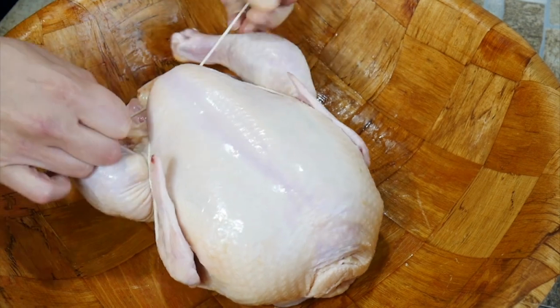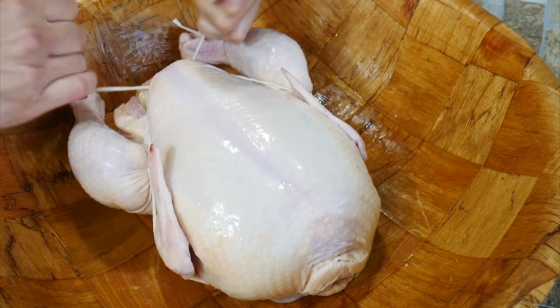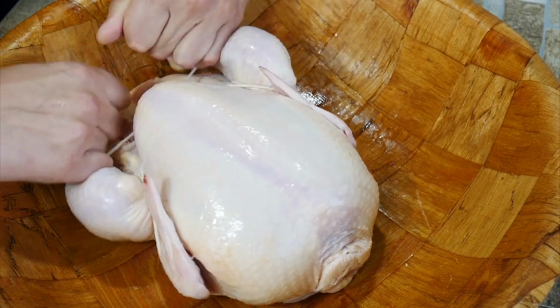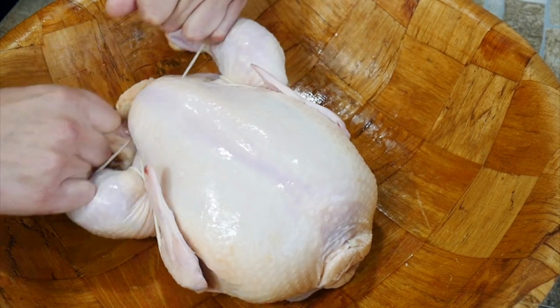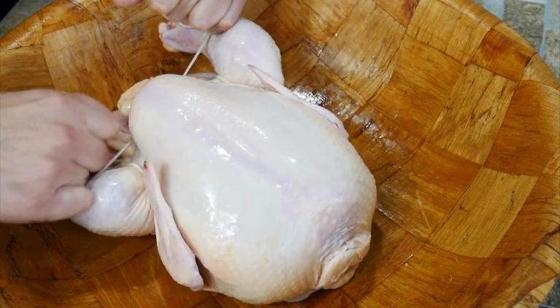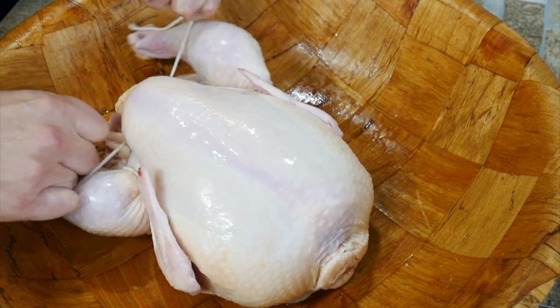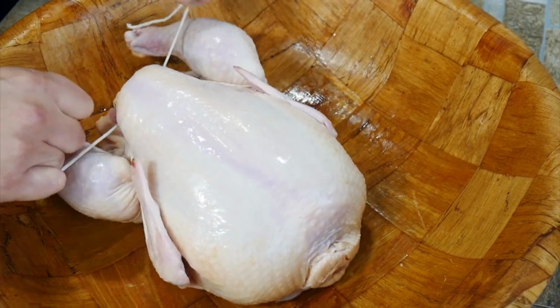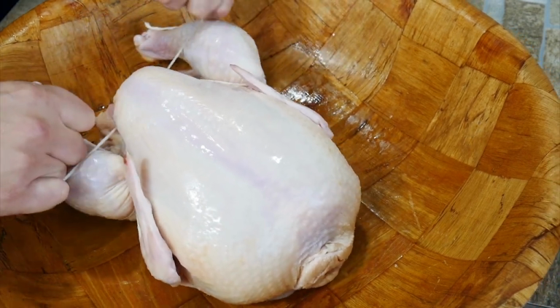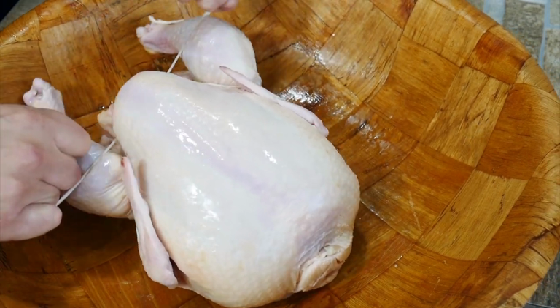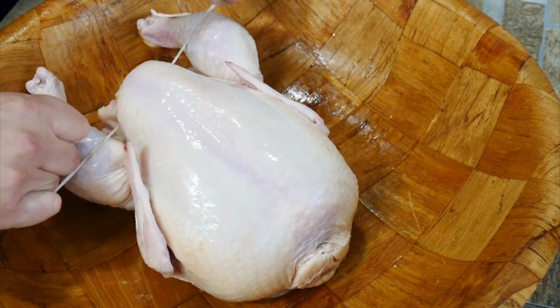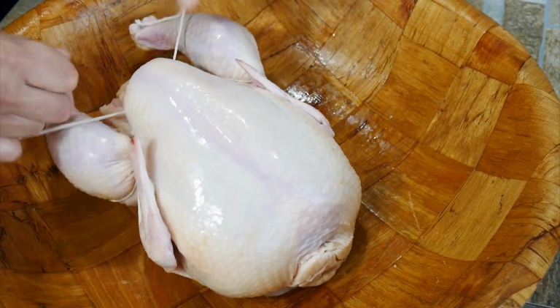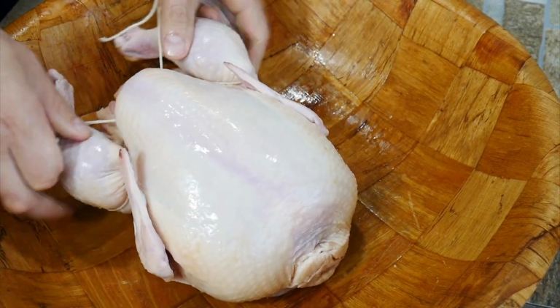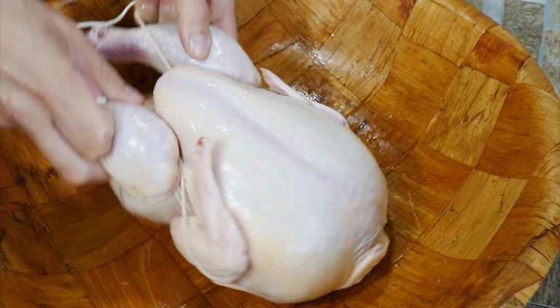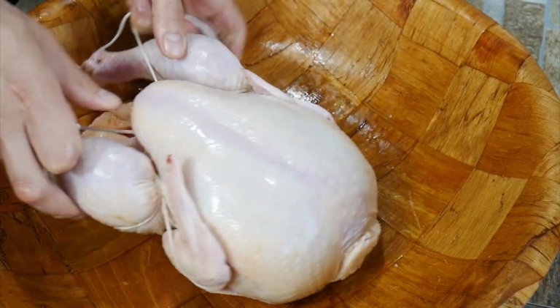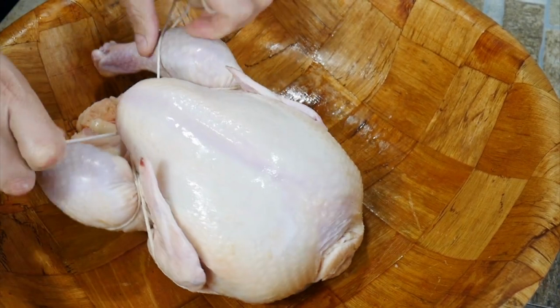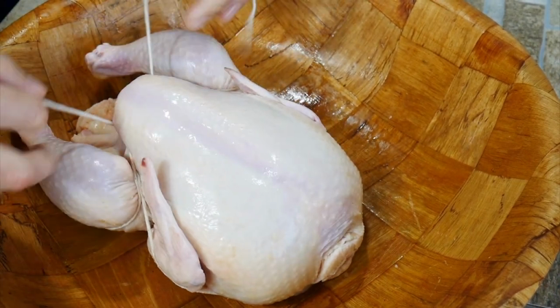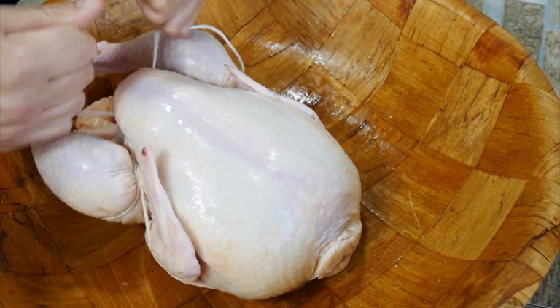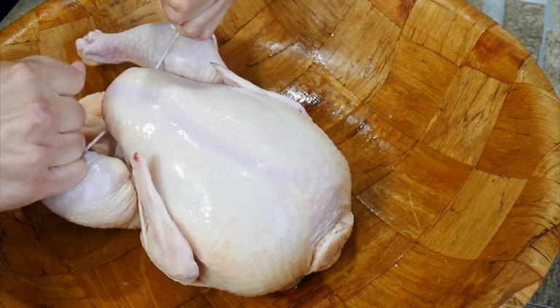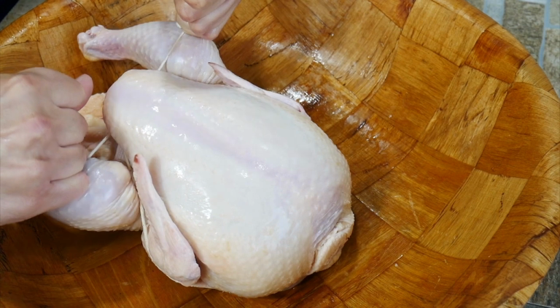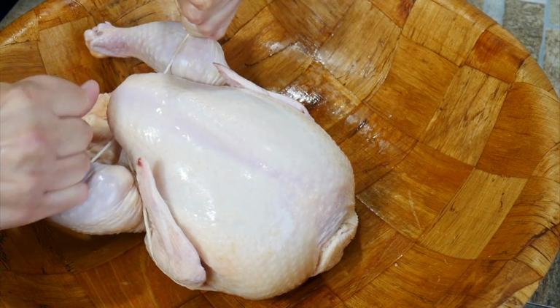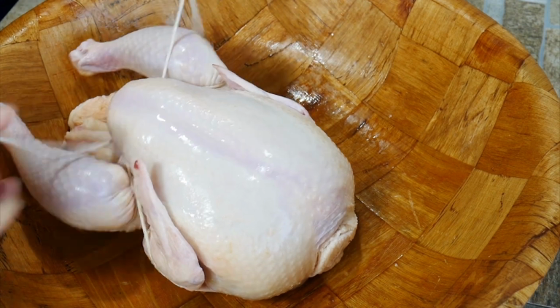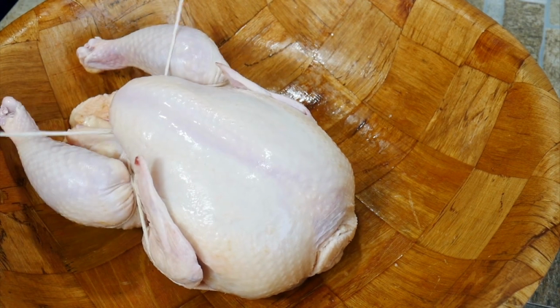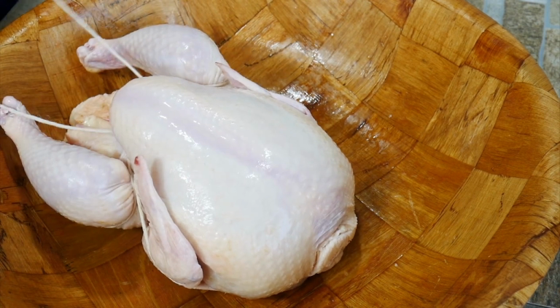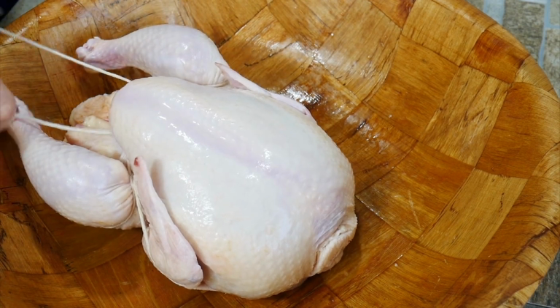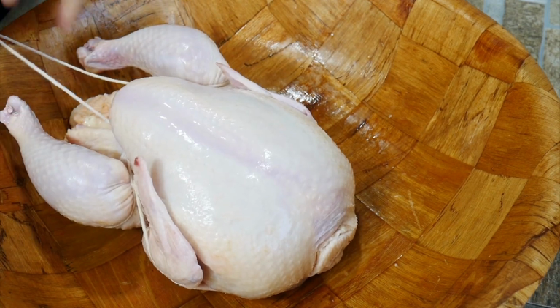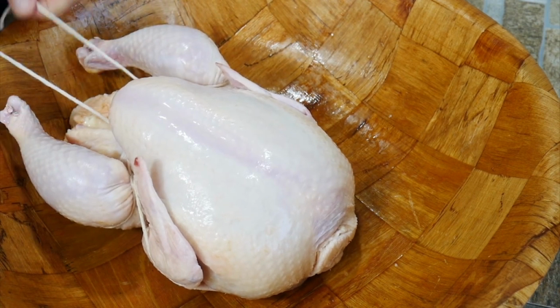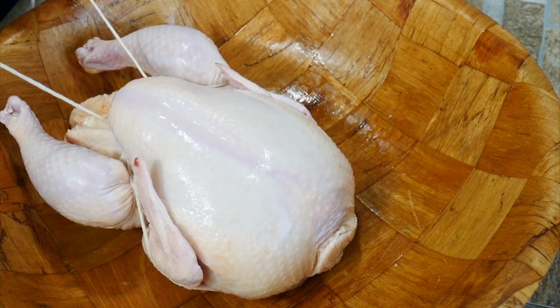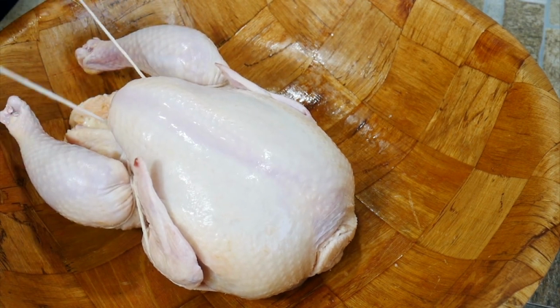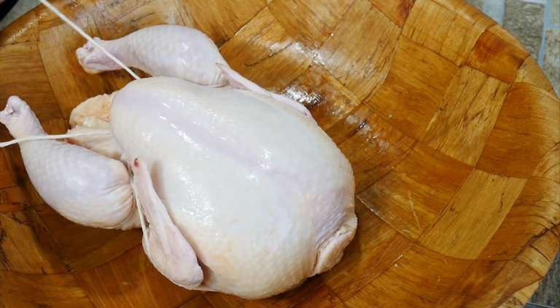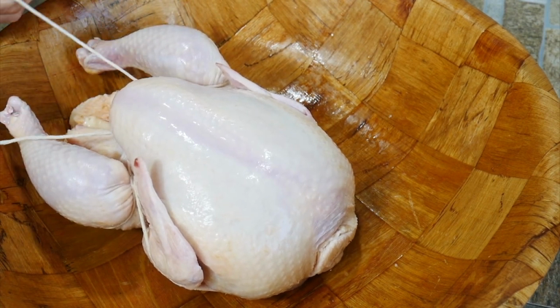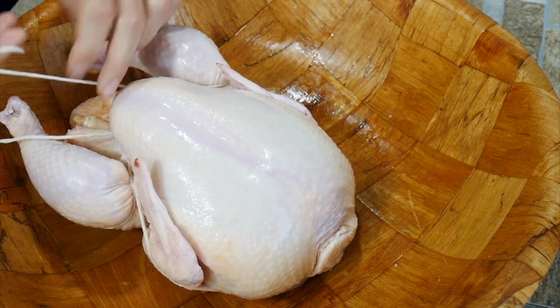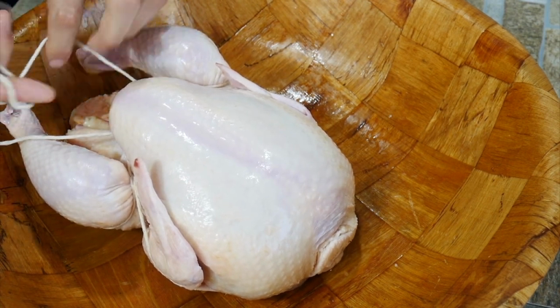You're going to see the bird wanting to come together — it's going to automatically make shape. And then for good measure, one extra knot.